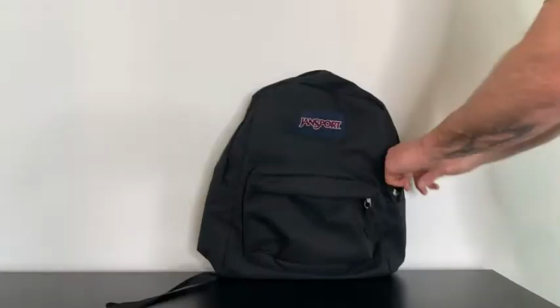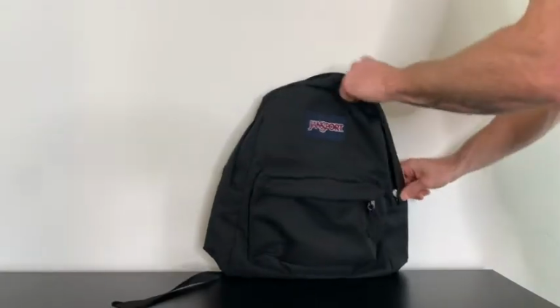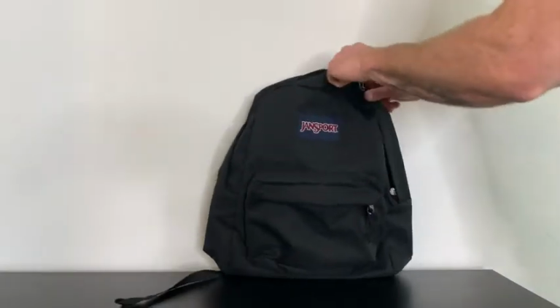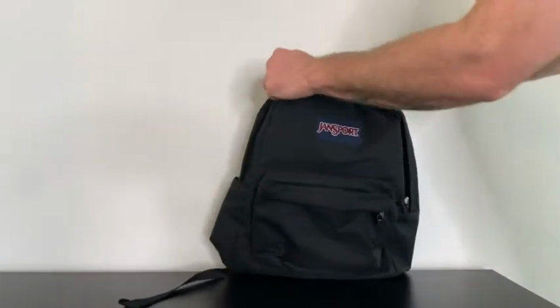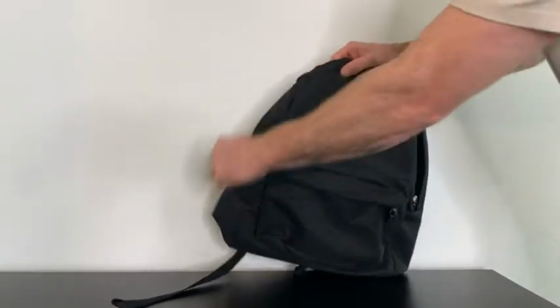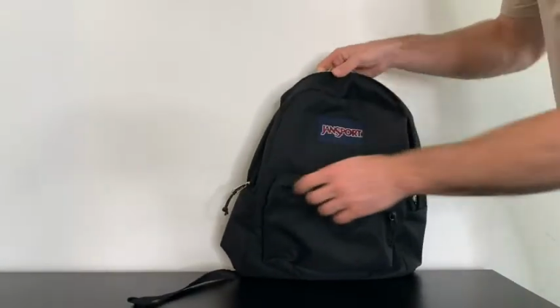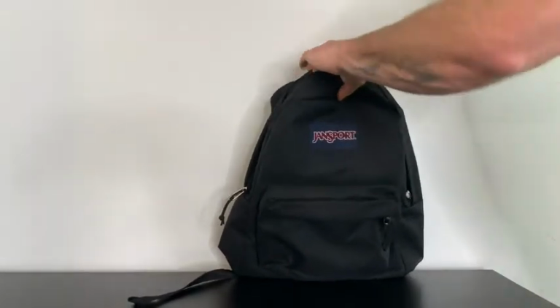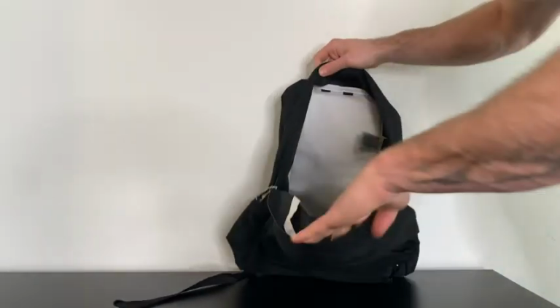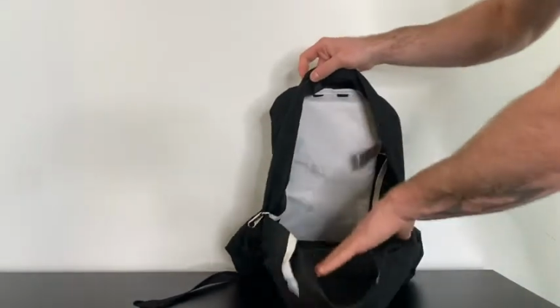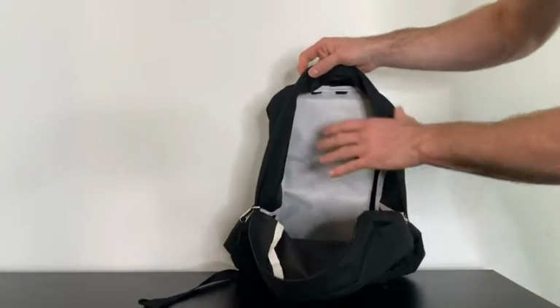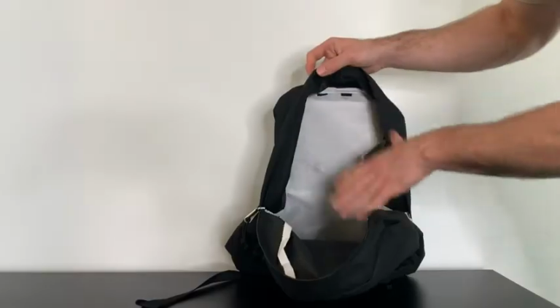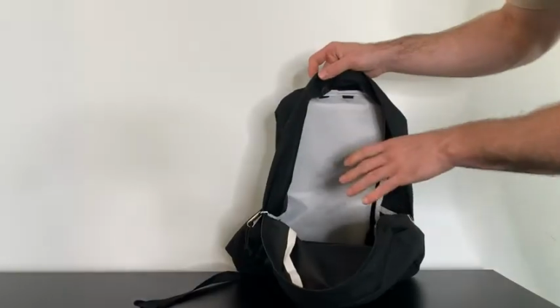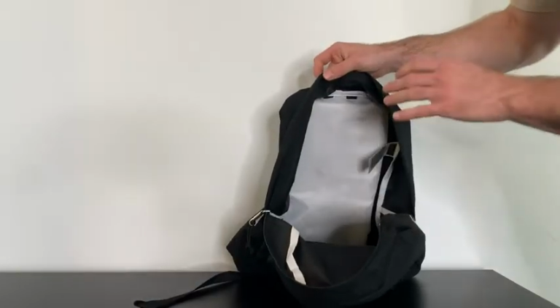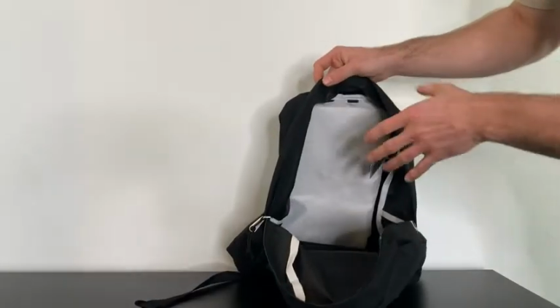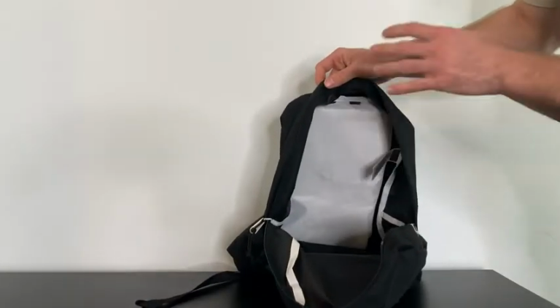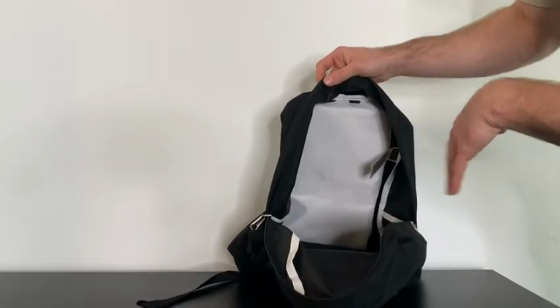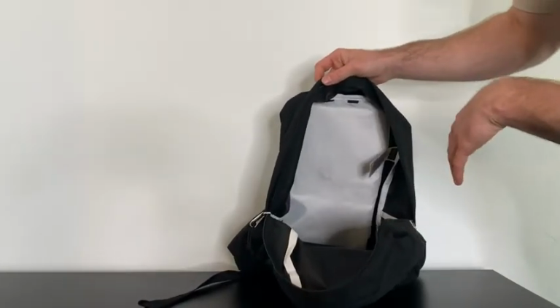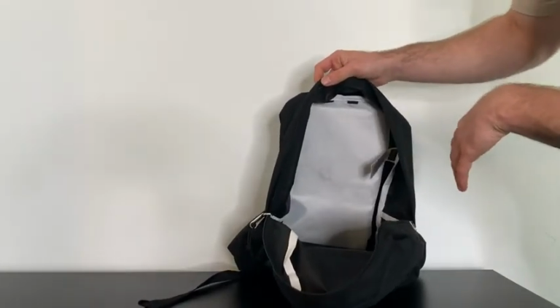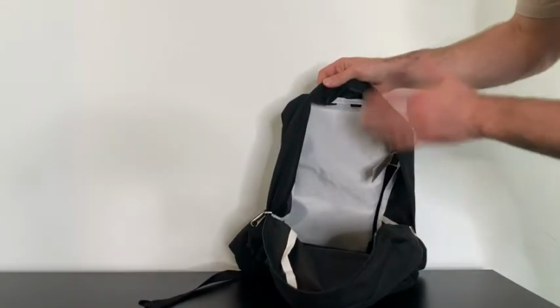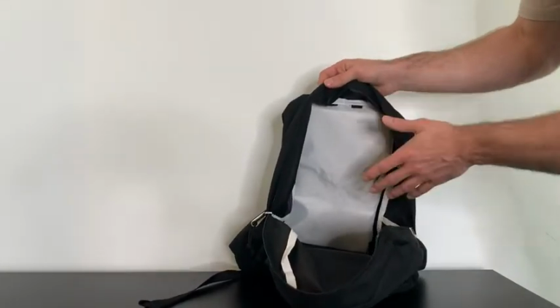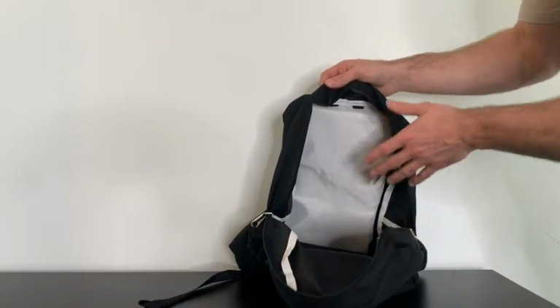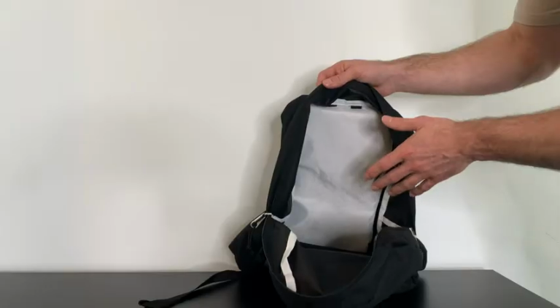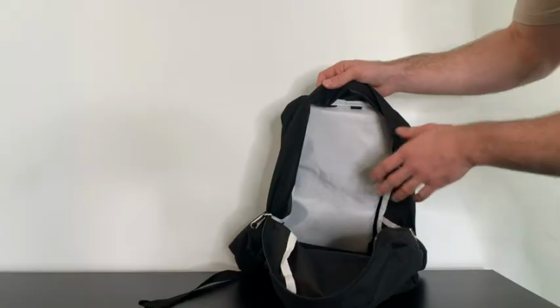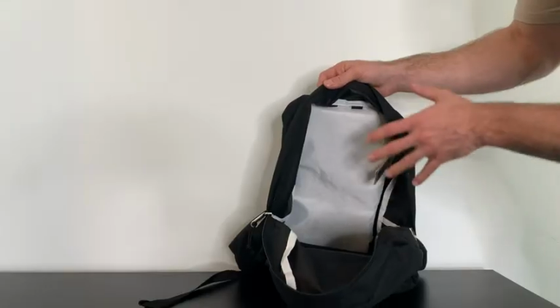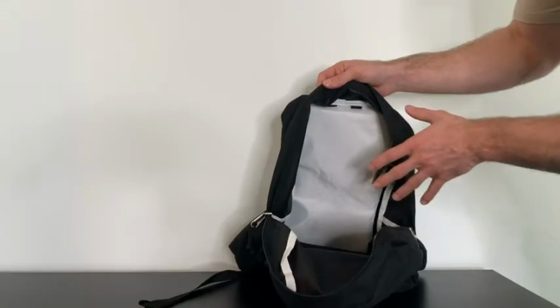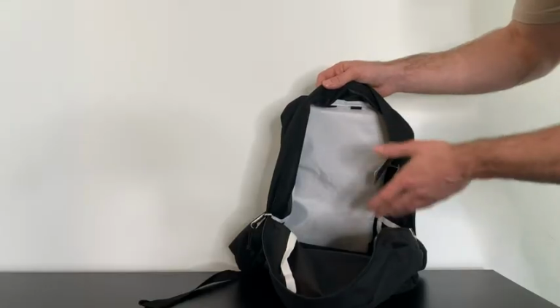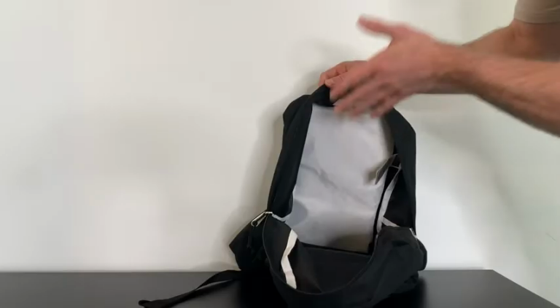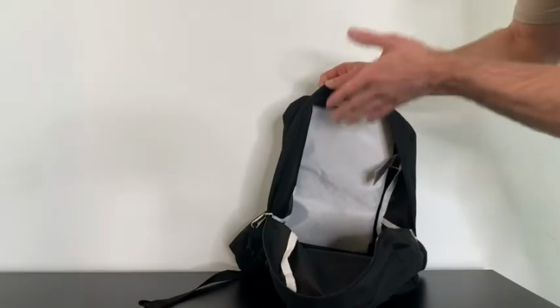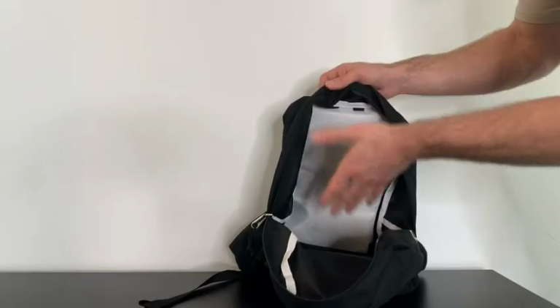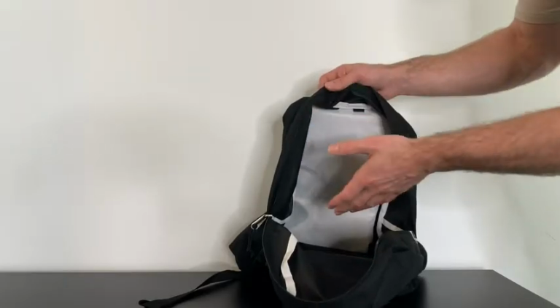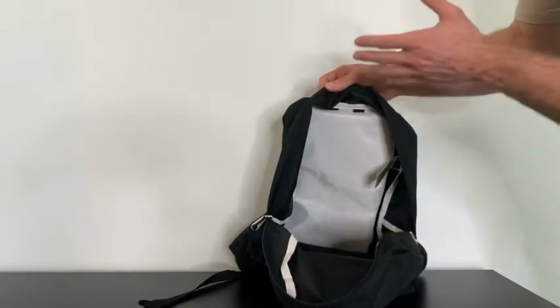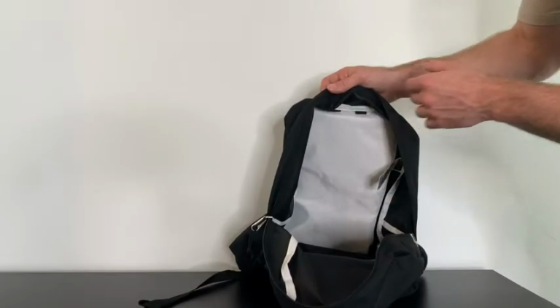Taking a look at our second pocket, it's going to be here at the top. This opens up very wide, and honestly this is where the bulk of your items will go. There's not really any separate dividers in here, and that's honestly what I like about it — you can just put your big items in here and it's just super simple.